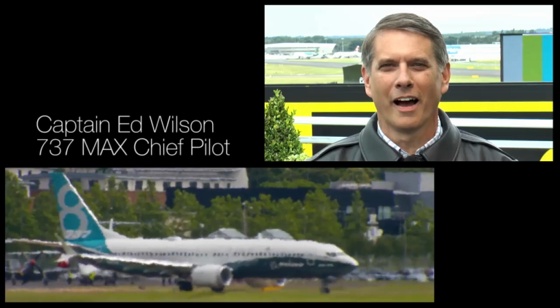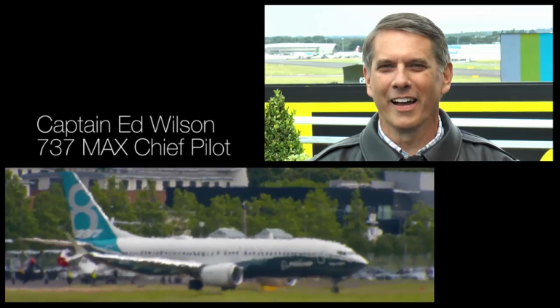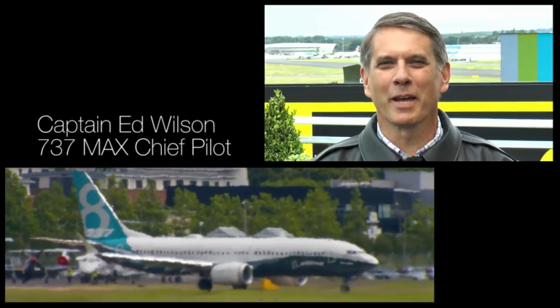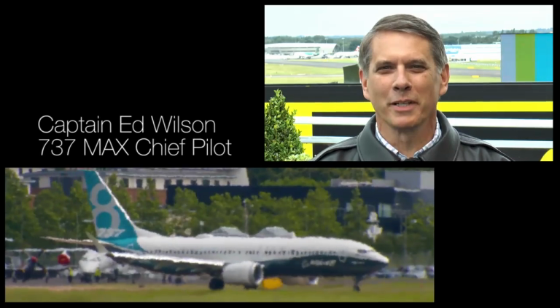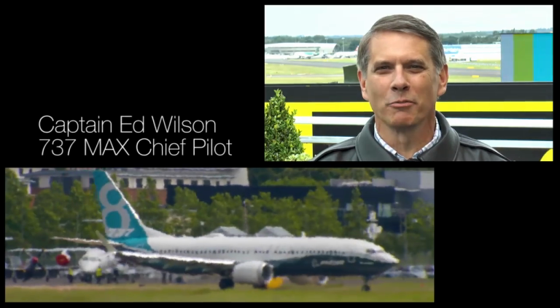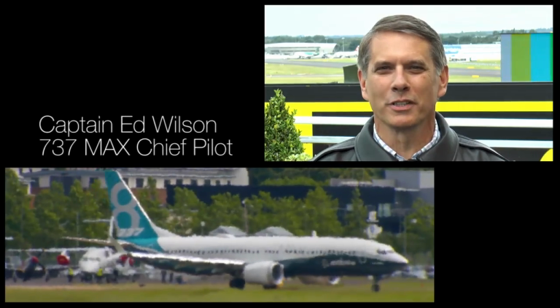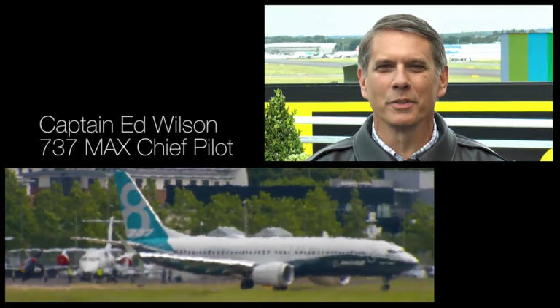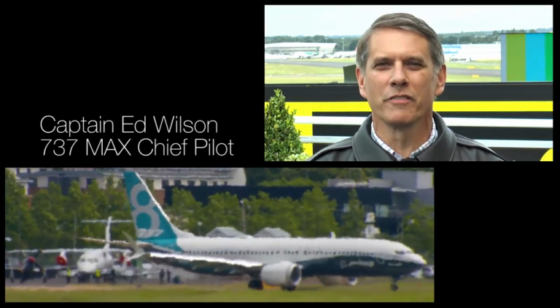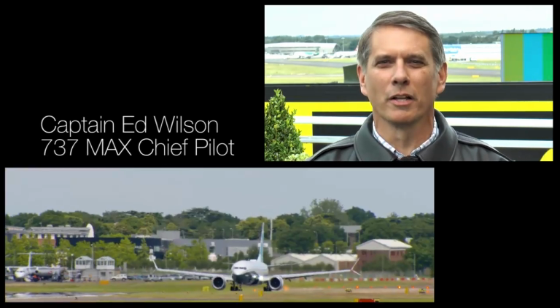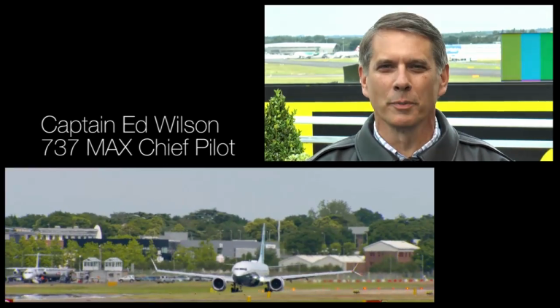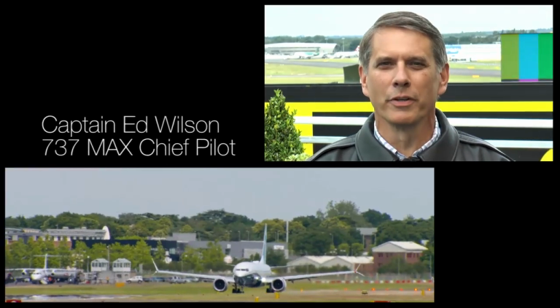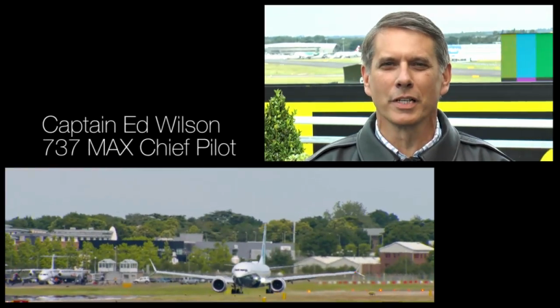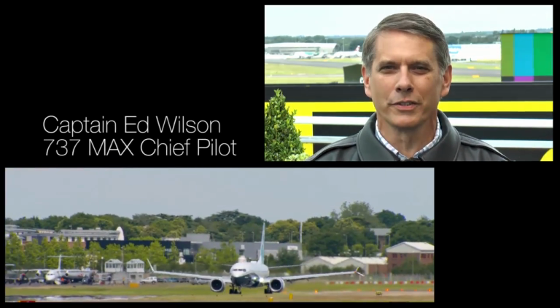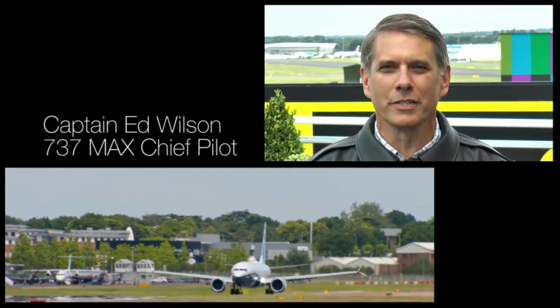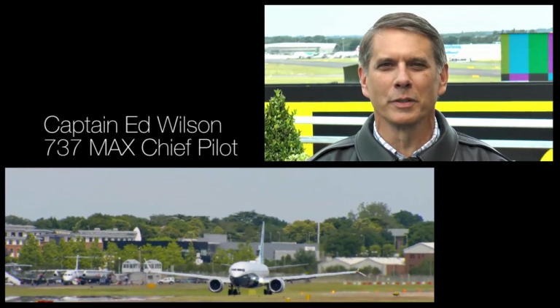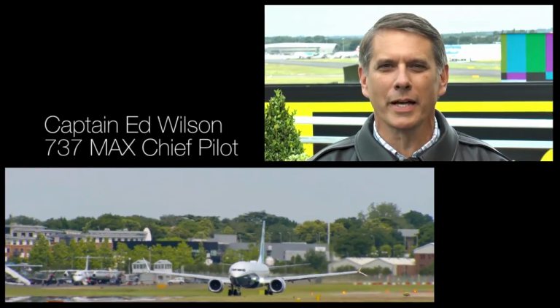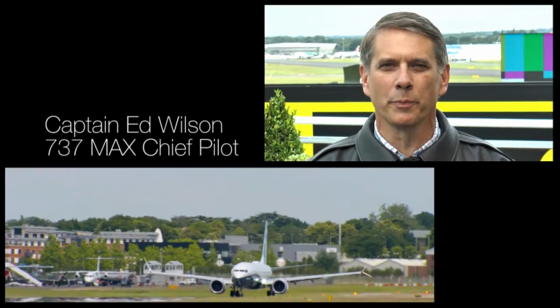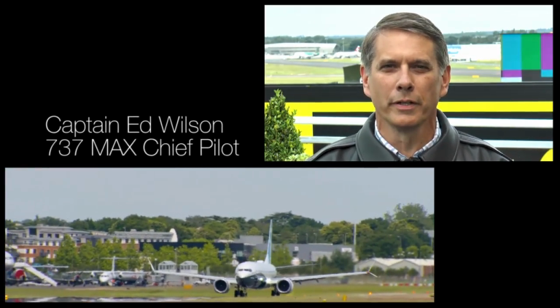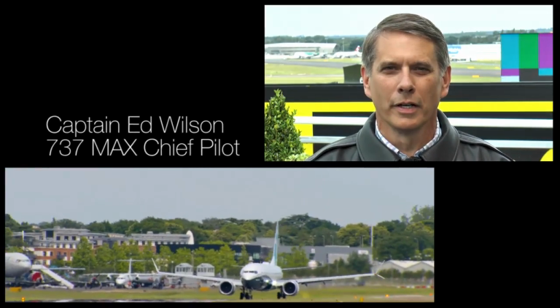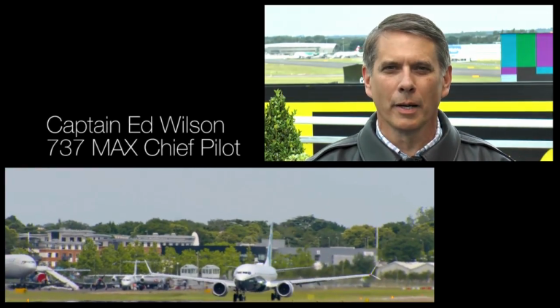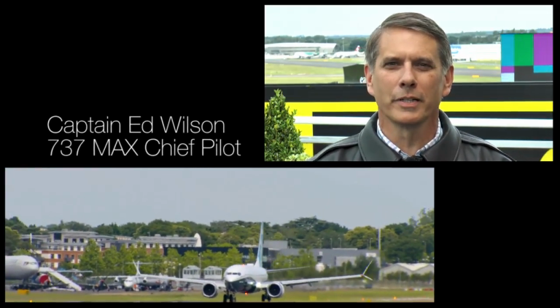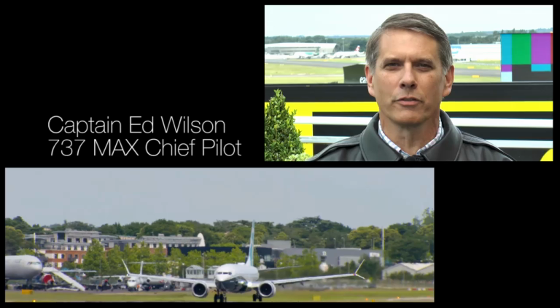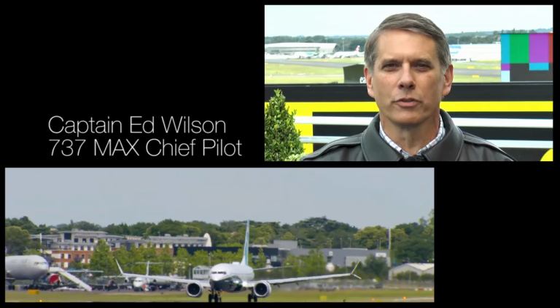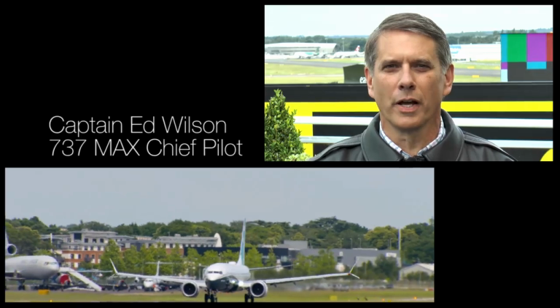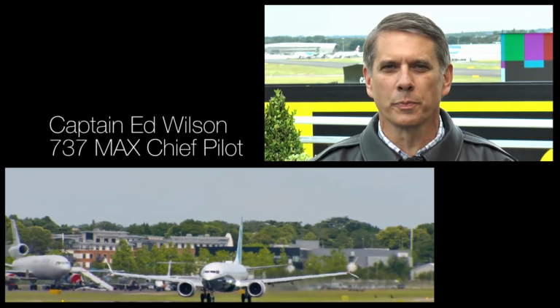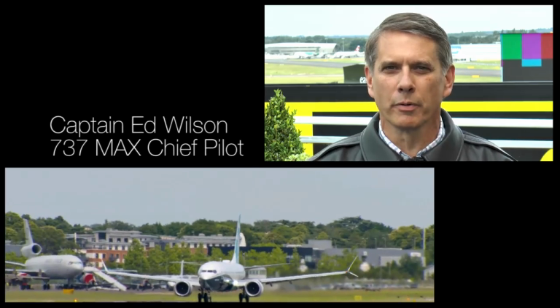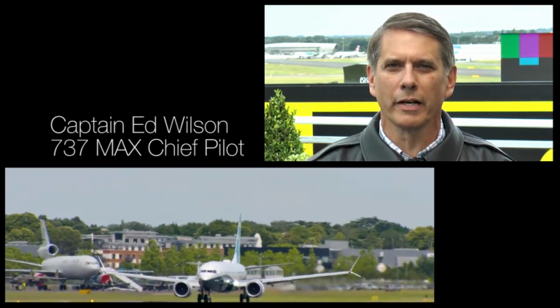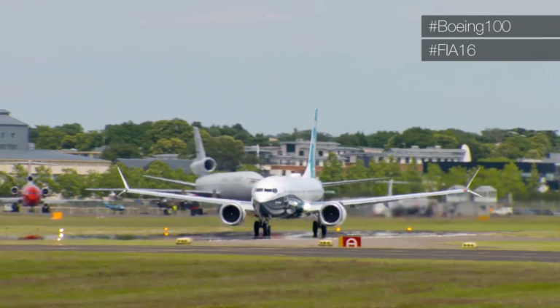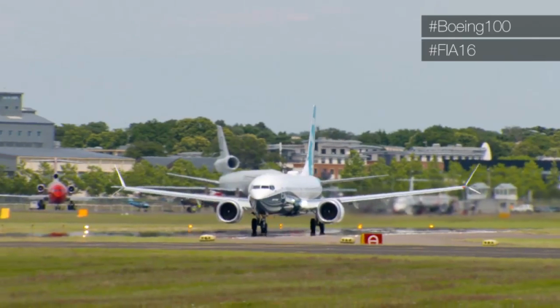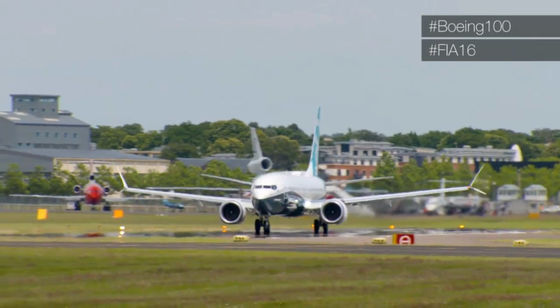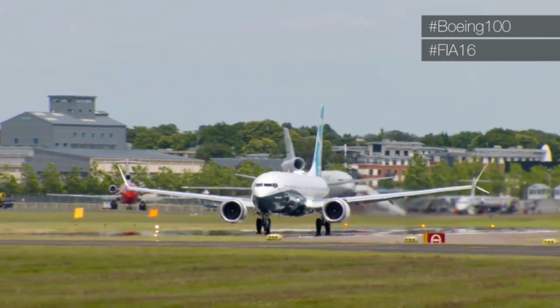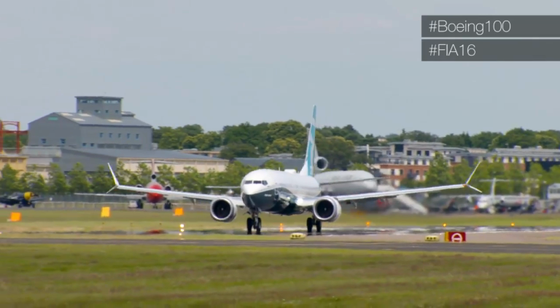Hi, I'm Captain Ed Wilson. I'm the chief pilot for the Boeing 737 MAX airplane, and I'm going to take you through the flying display we're going to have here at the Farnborough Airshow.